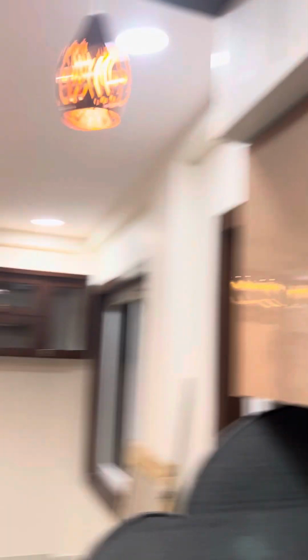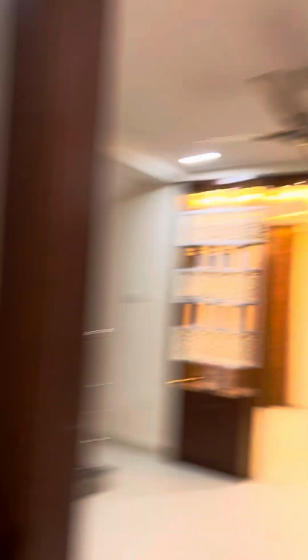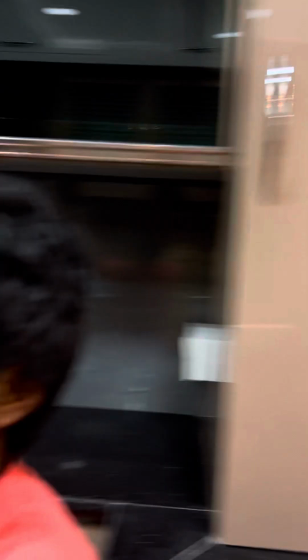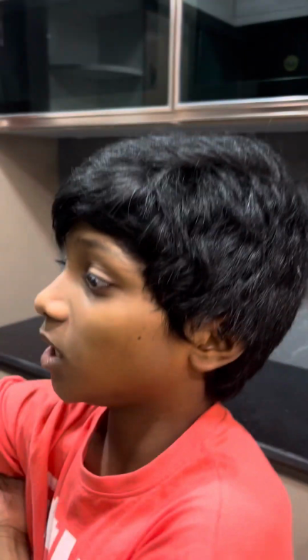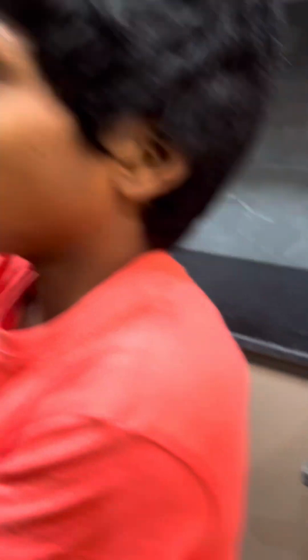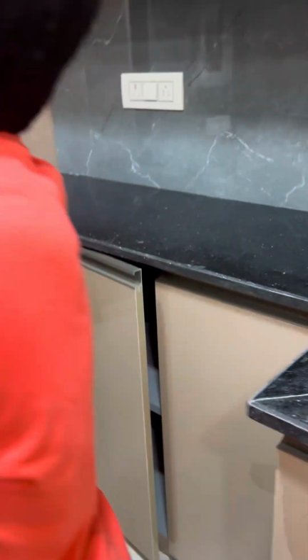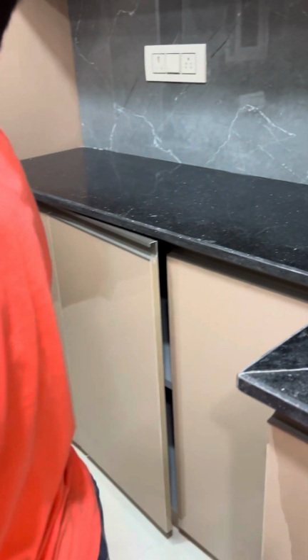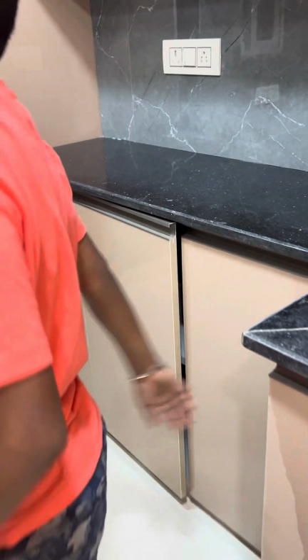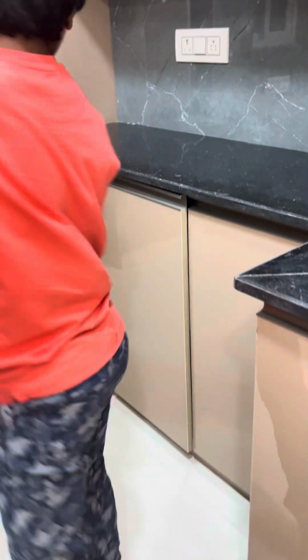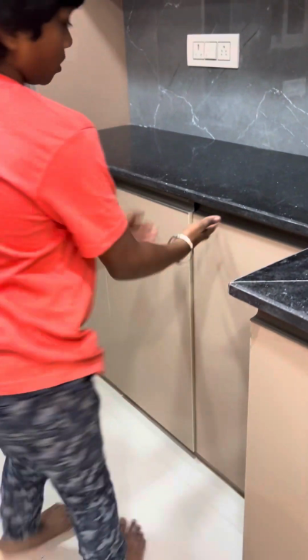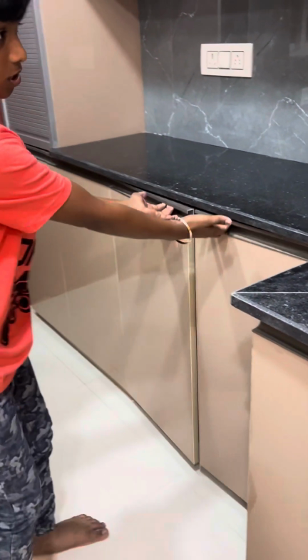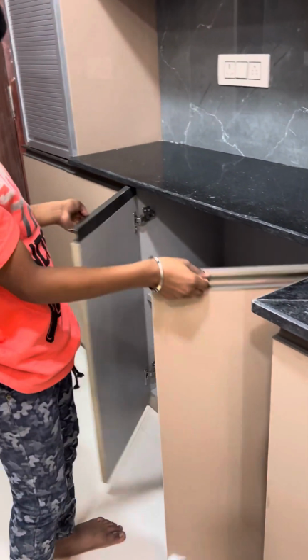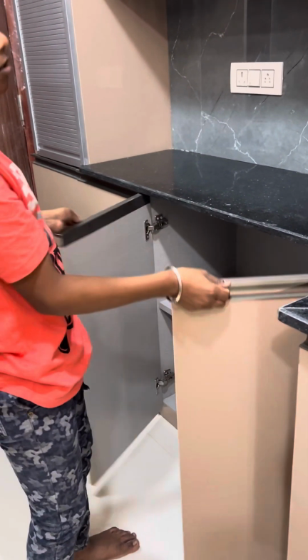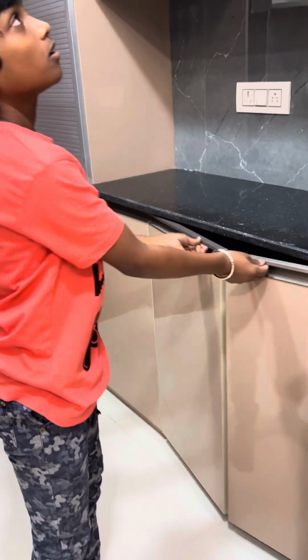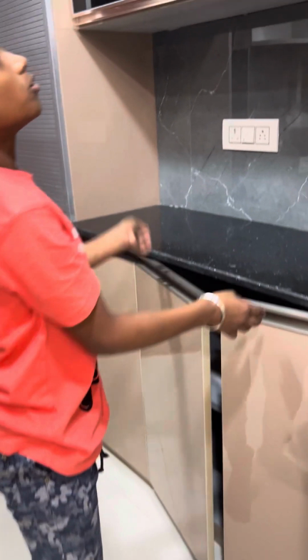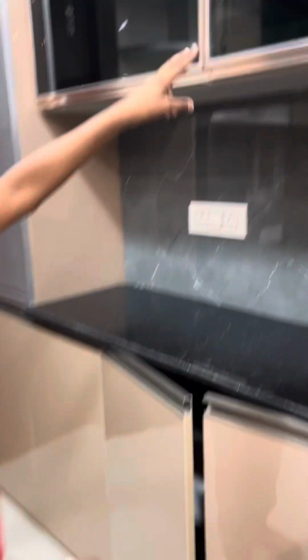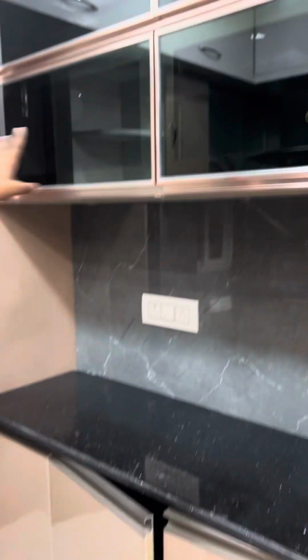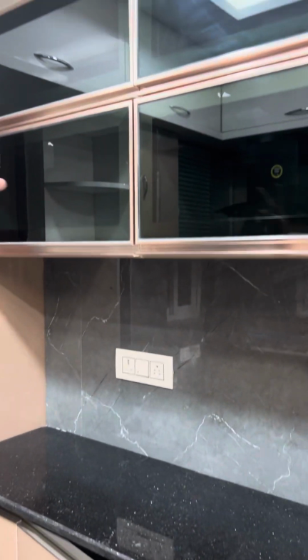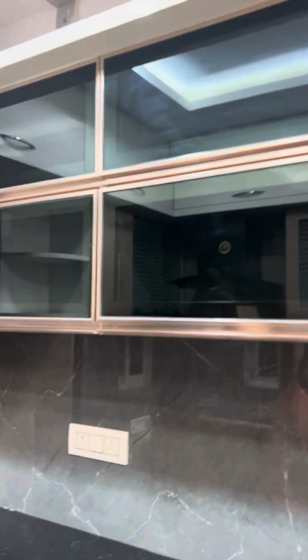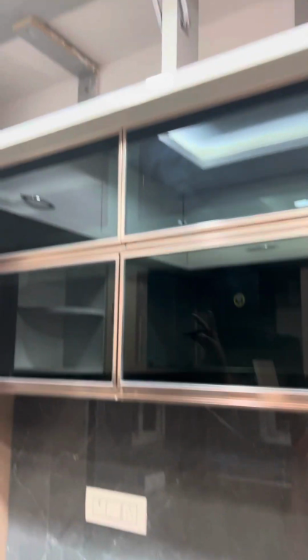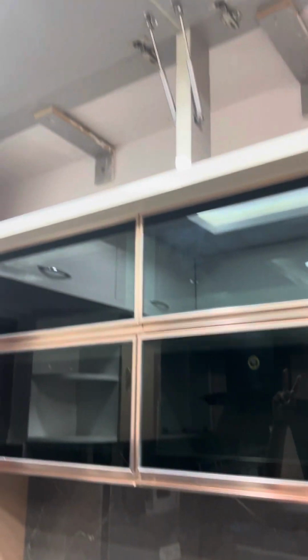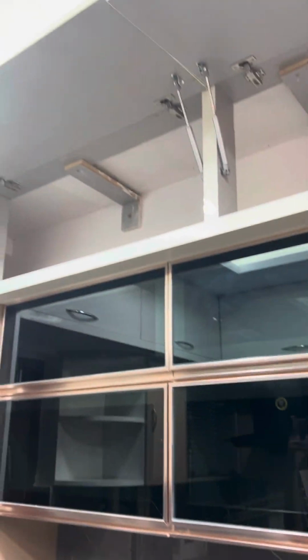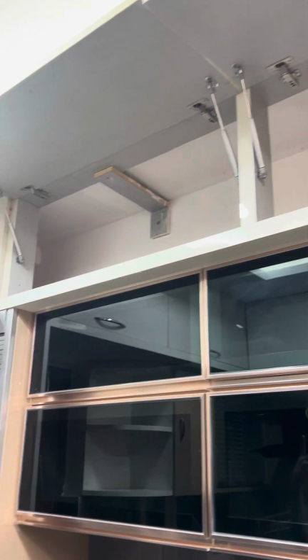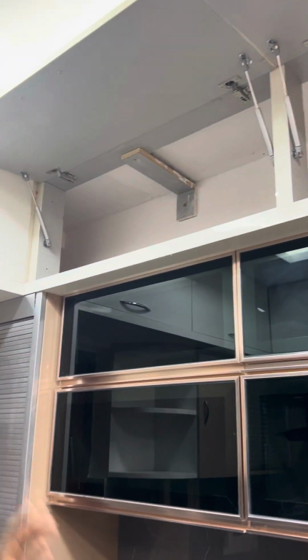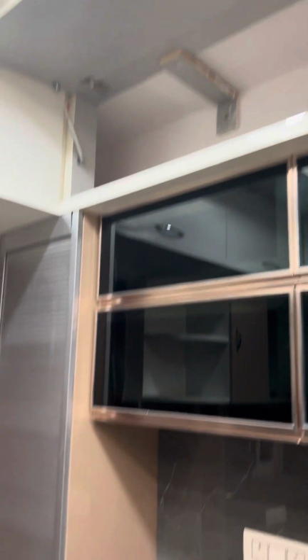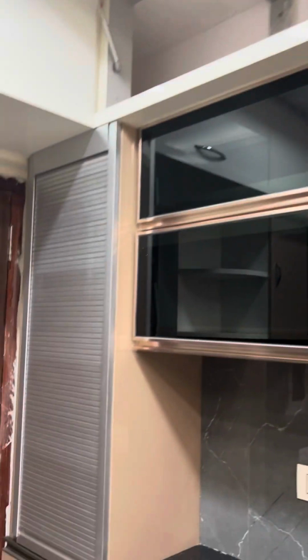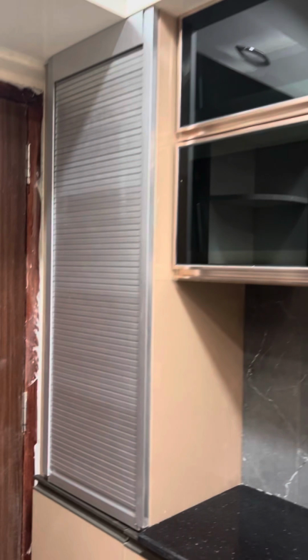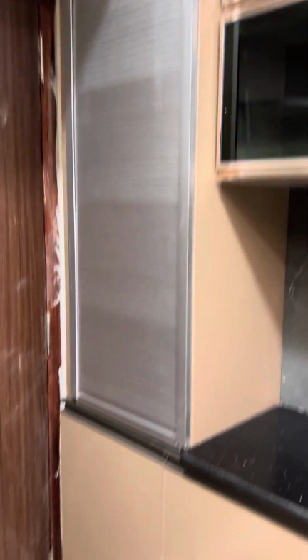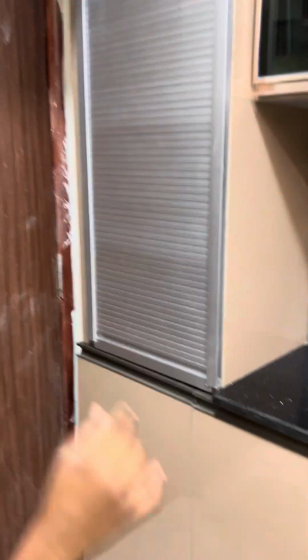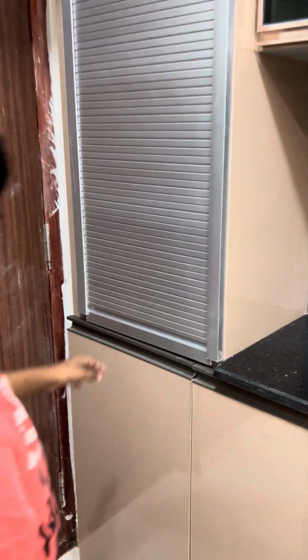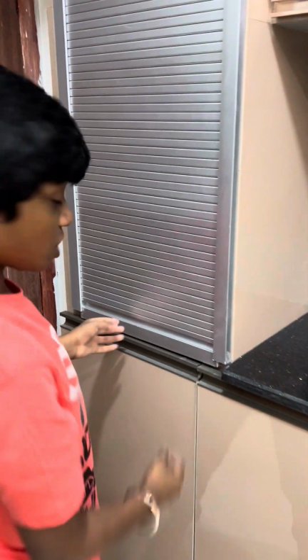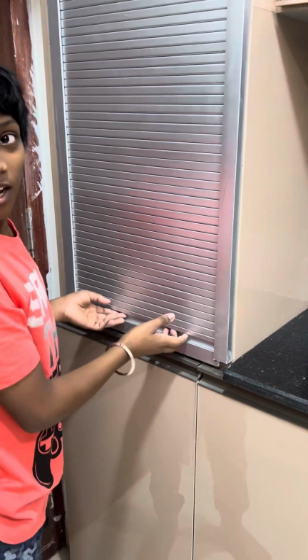That is chimney. End shelf — those two are hydraulic press. Those two are hydraulic. Up also hydraulic. Up also hydraulic. This is shutter.